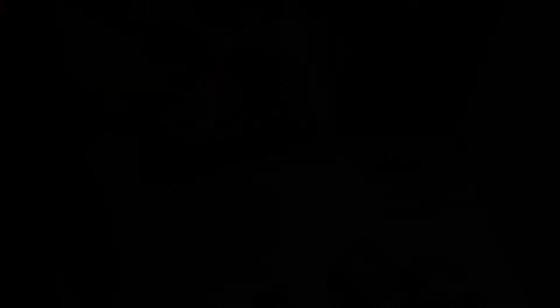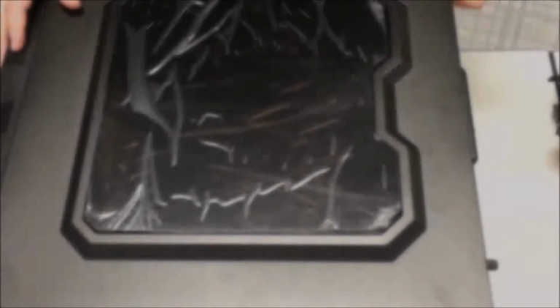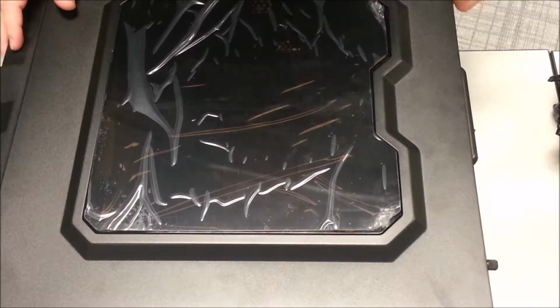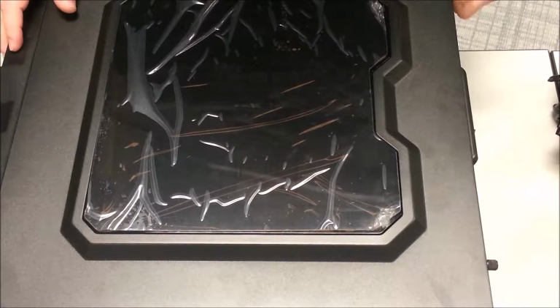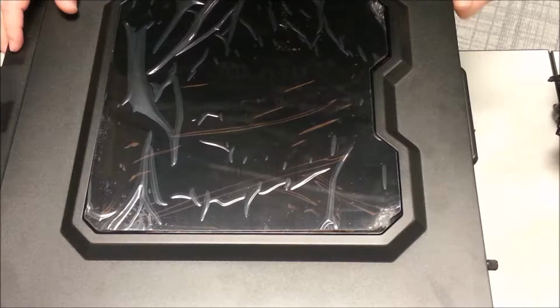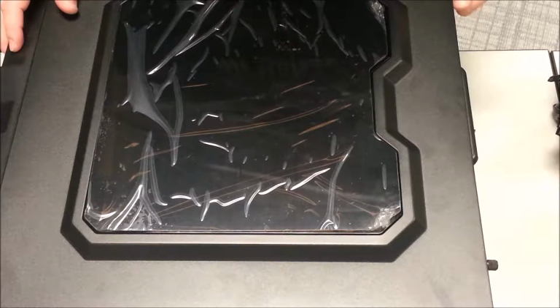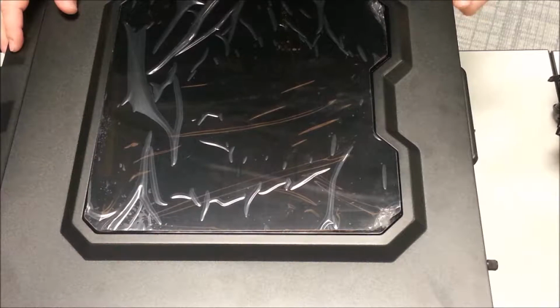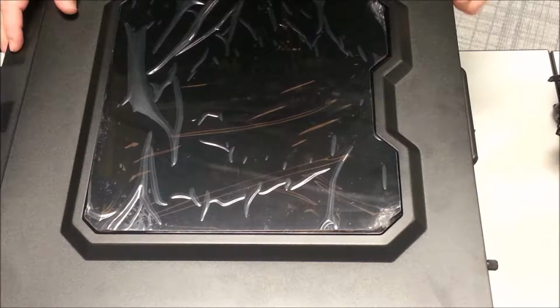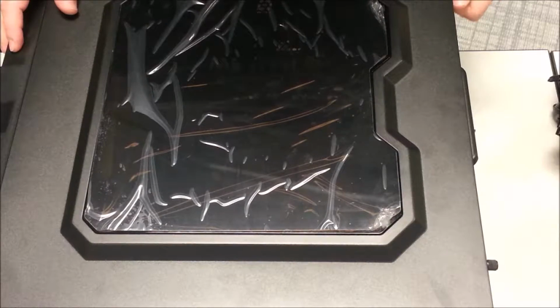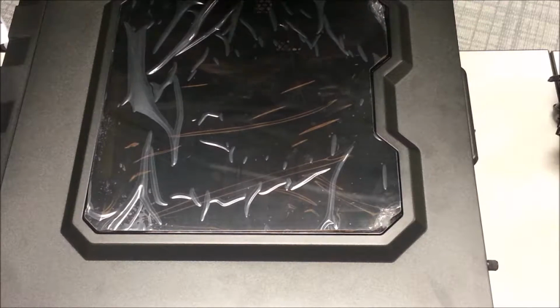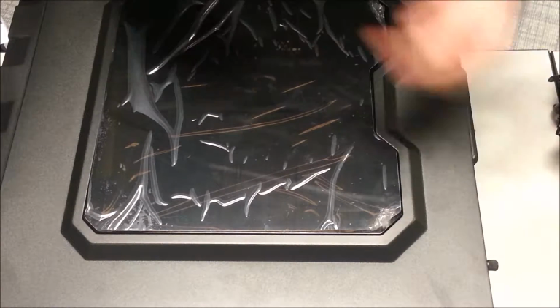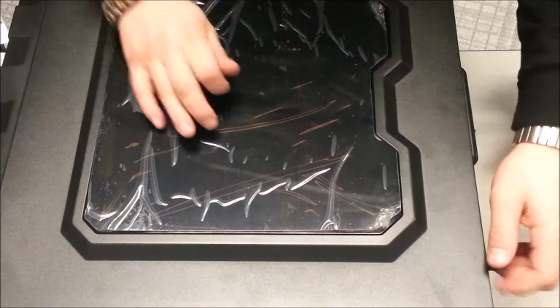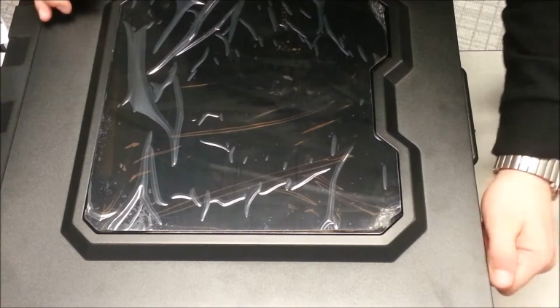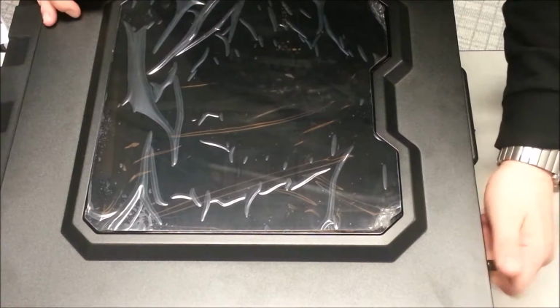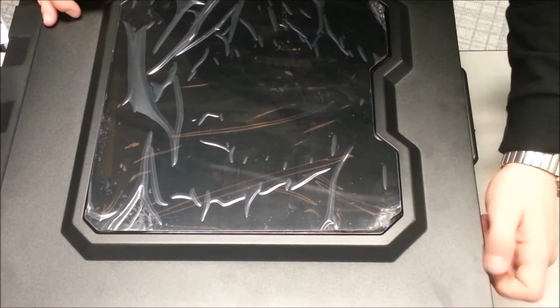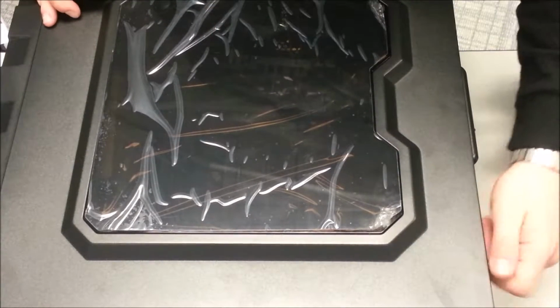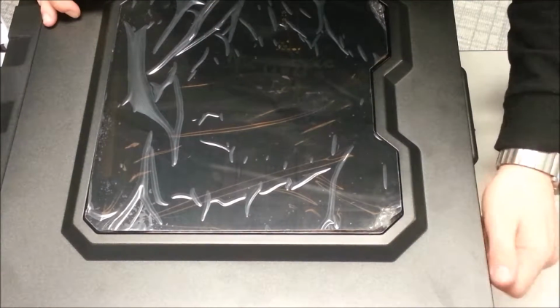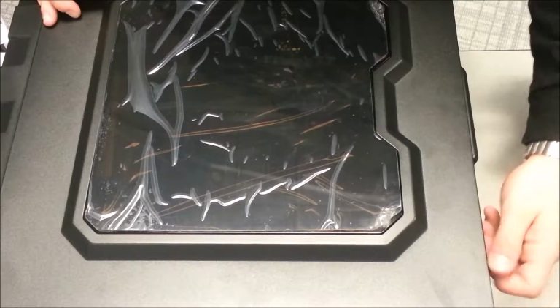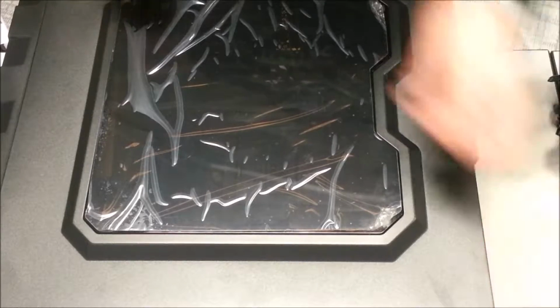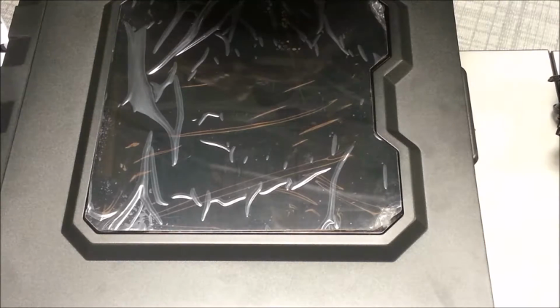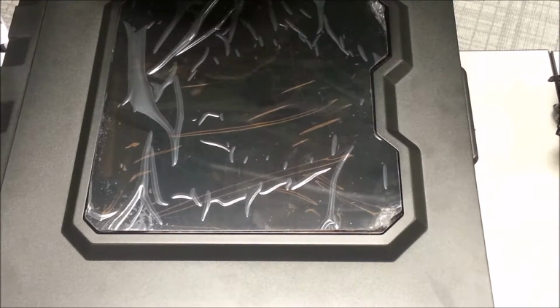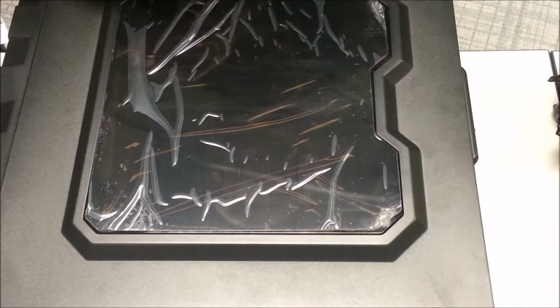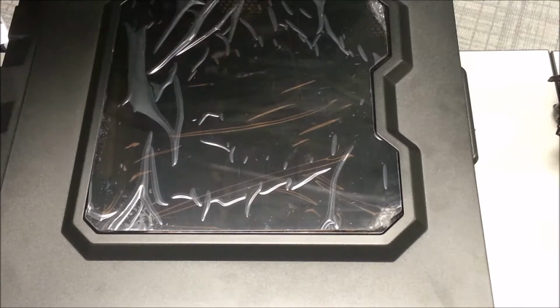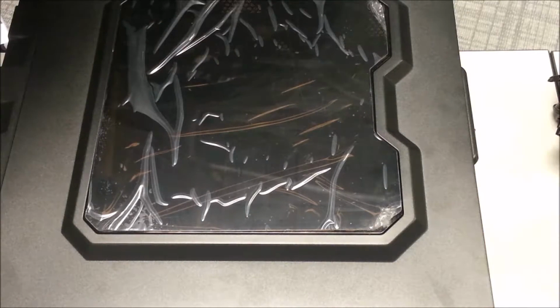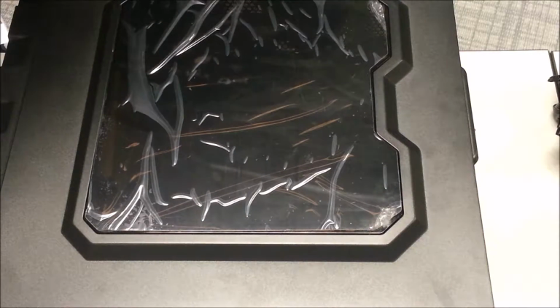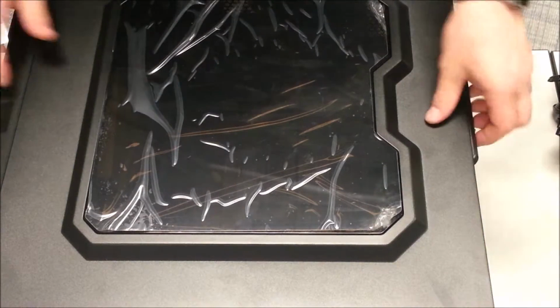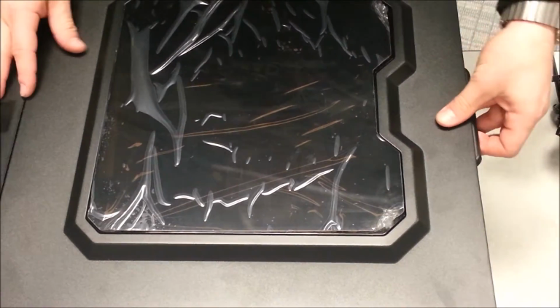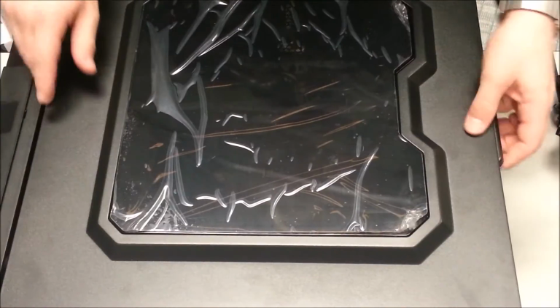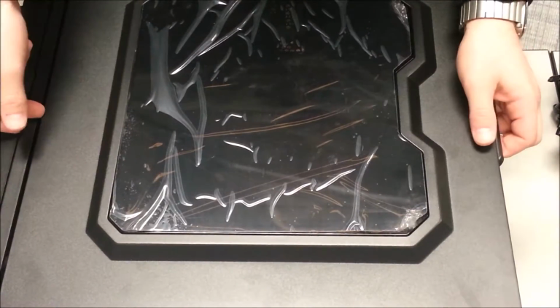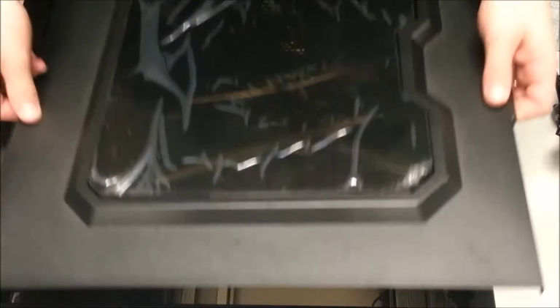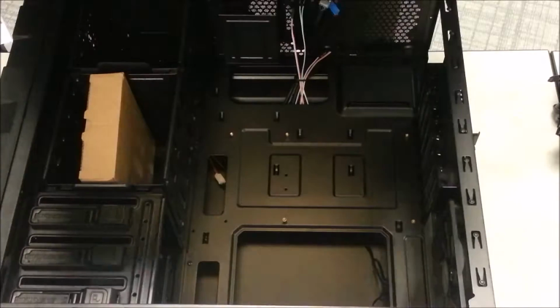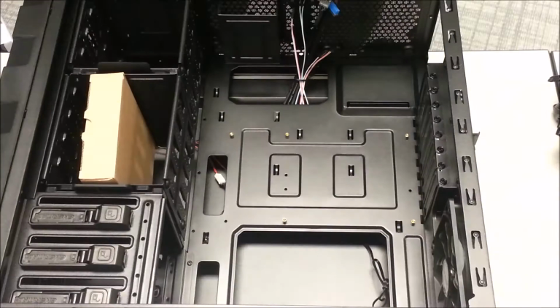Okay, so now is the unboxing of the case here. There are two thumb screws on the side — or on the back — for the side panel.